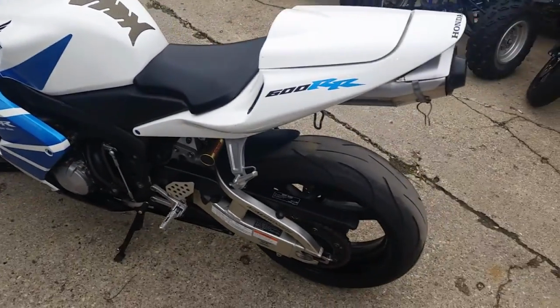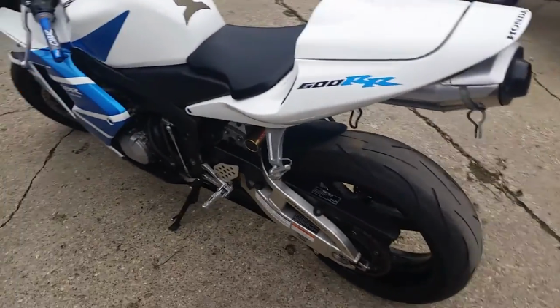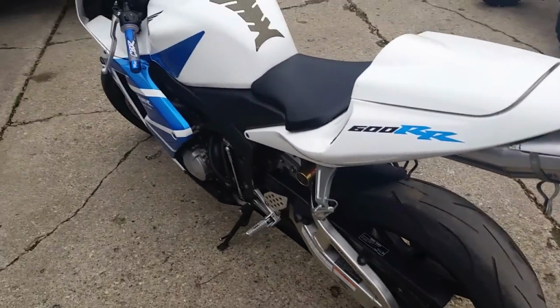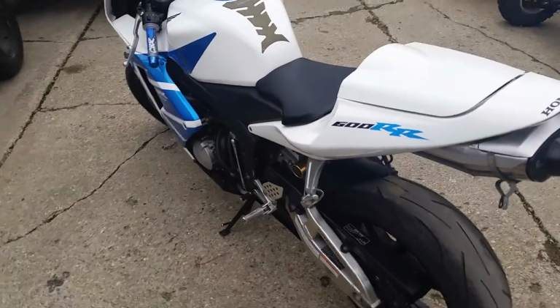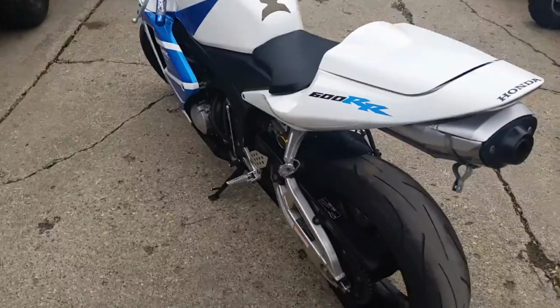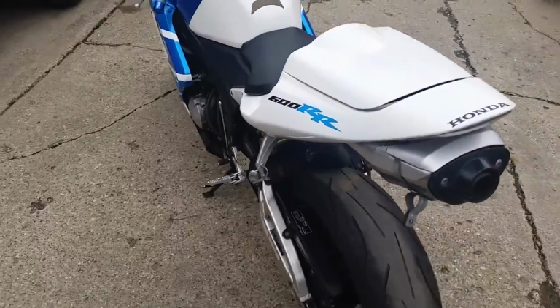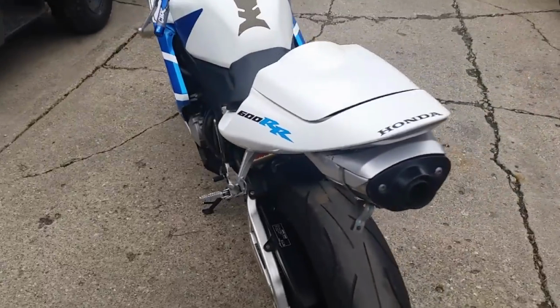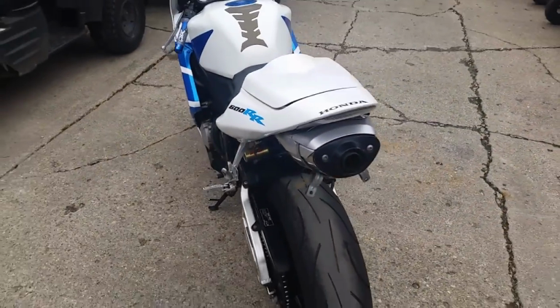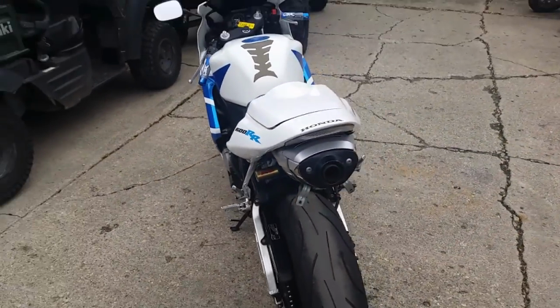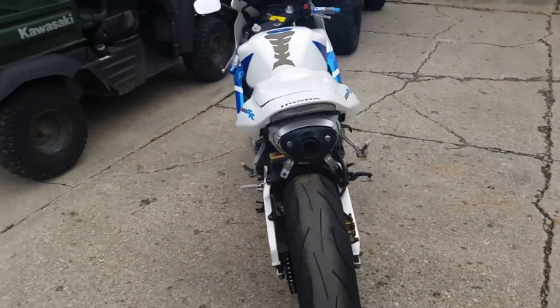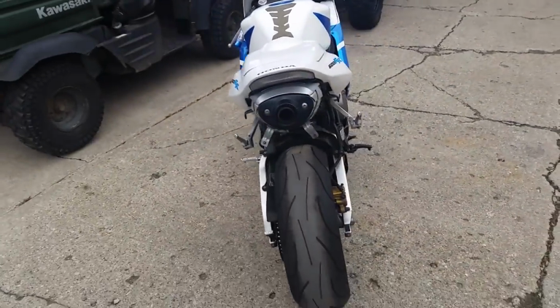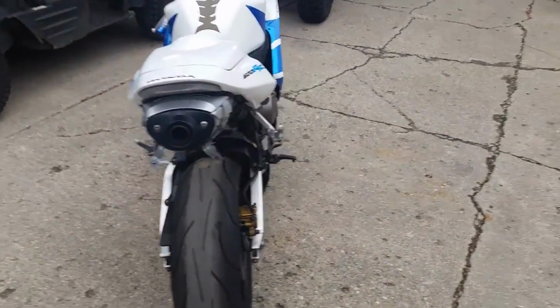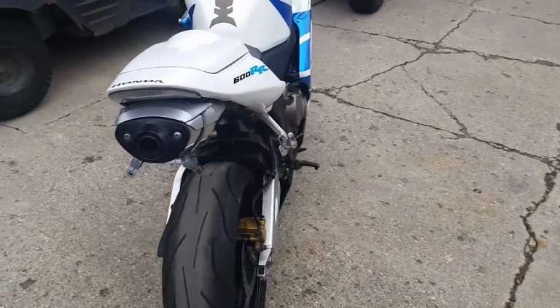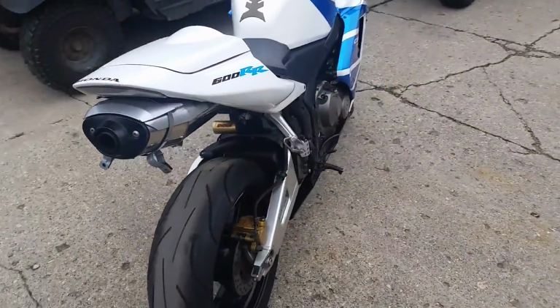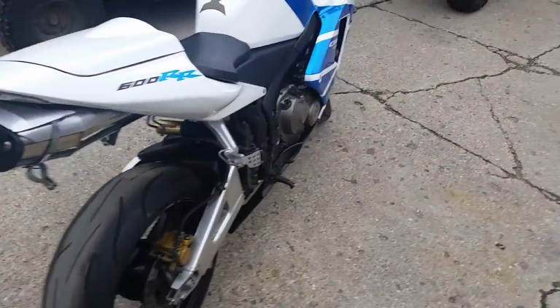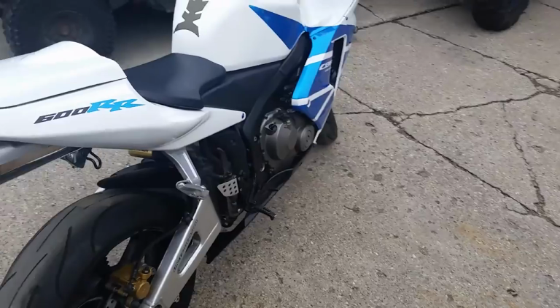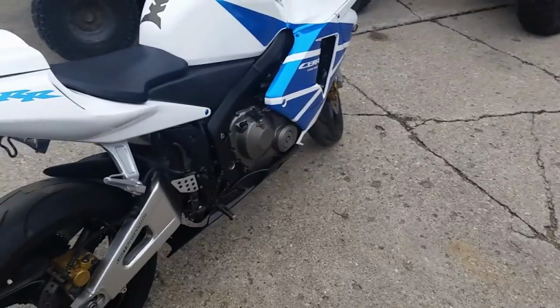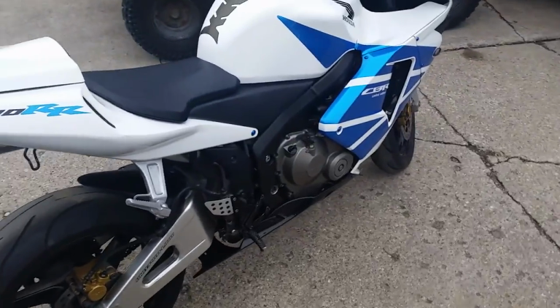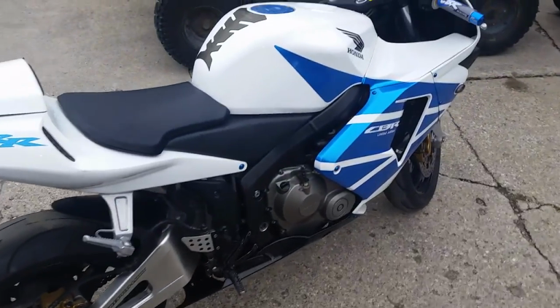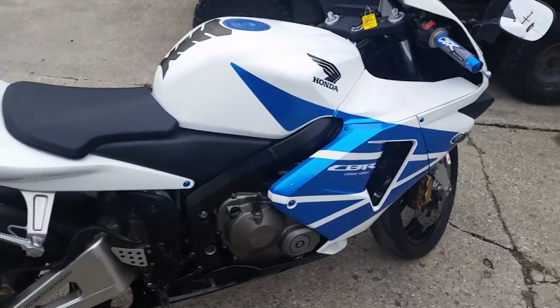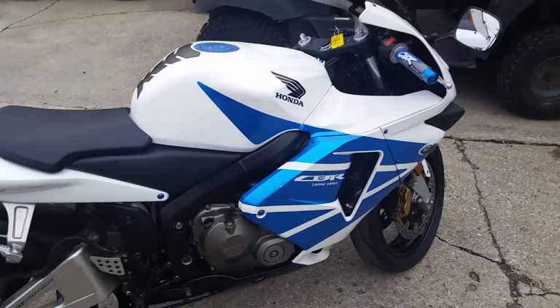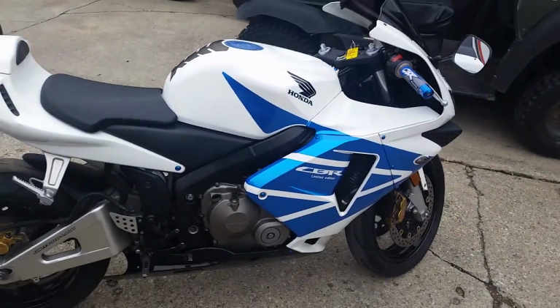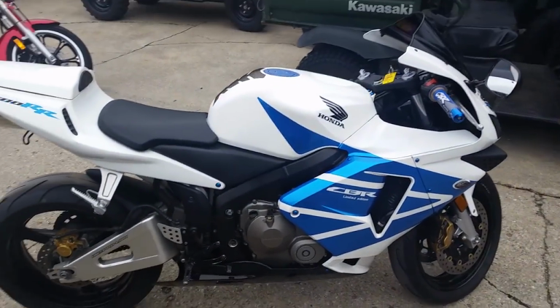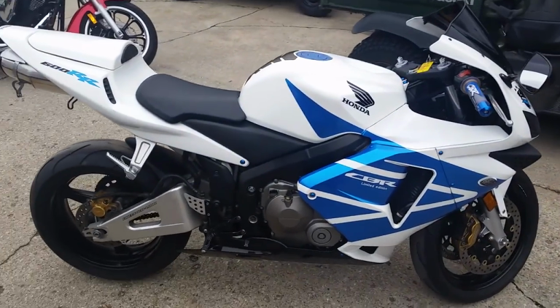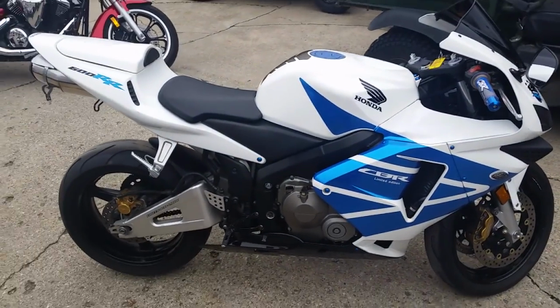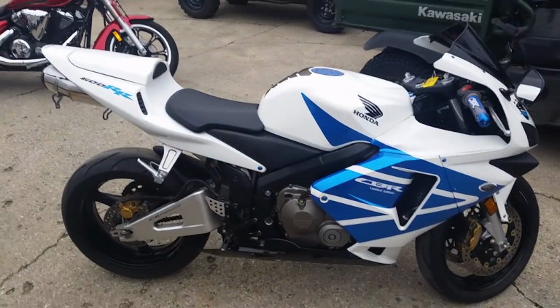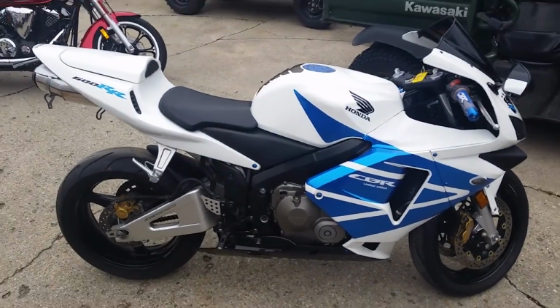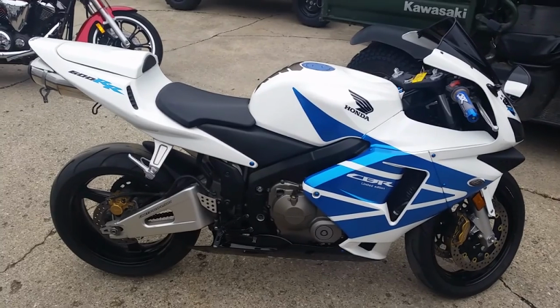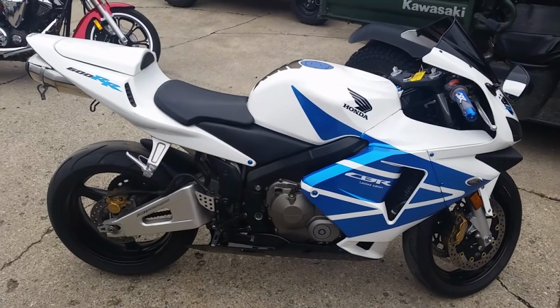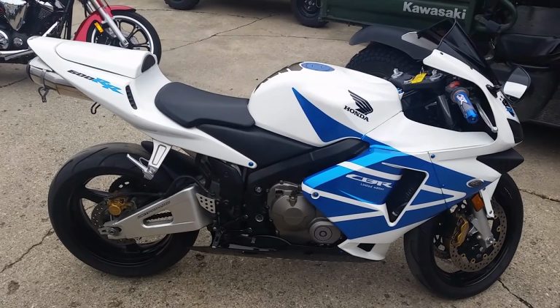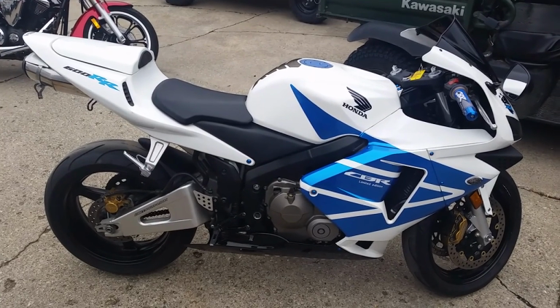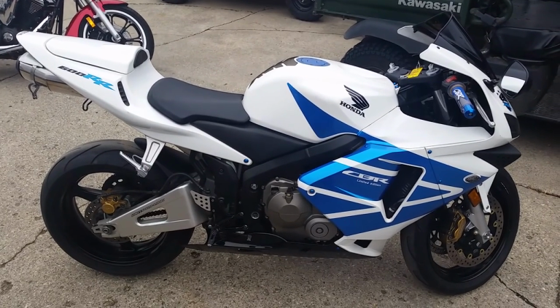It's loaded up with a fender eliminator kit, LED rear brake light with integrated LED turn signals, LED front turn signals, solo seat, smoked windscreen and more. This thing's got it all. It's only got 14,903 miles.